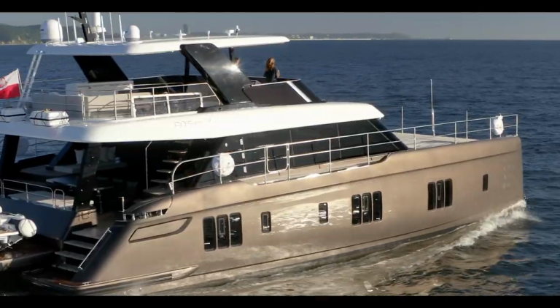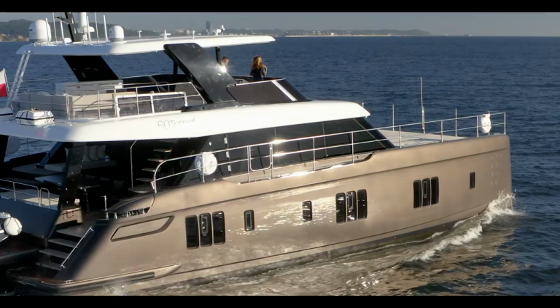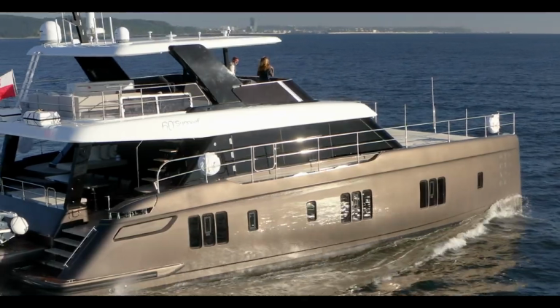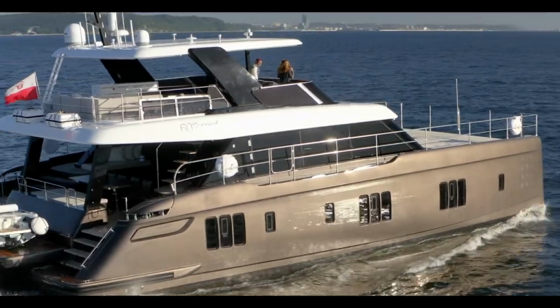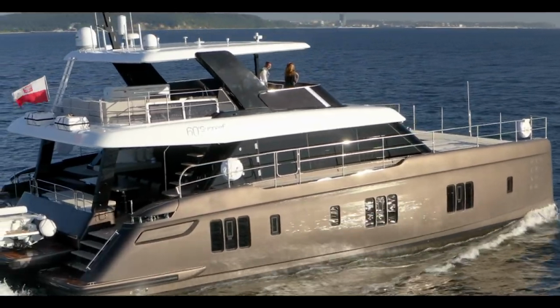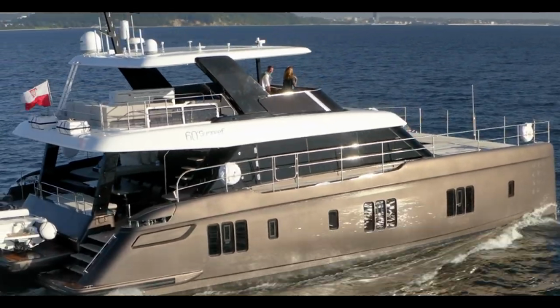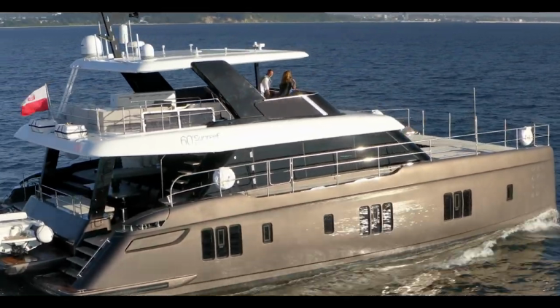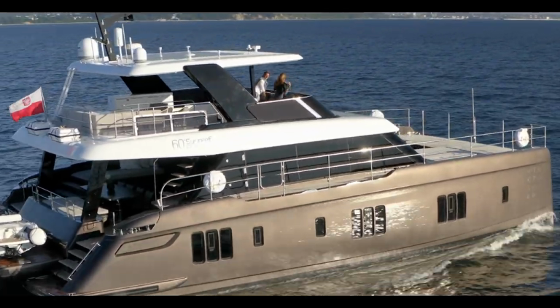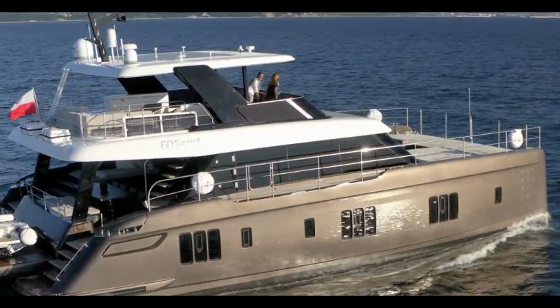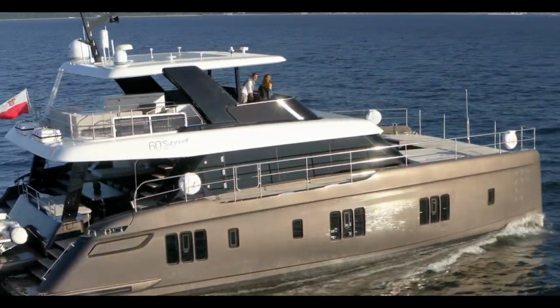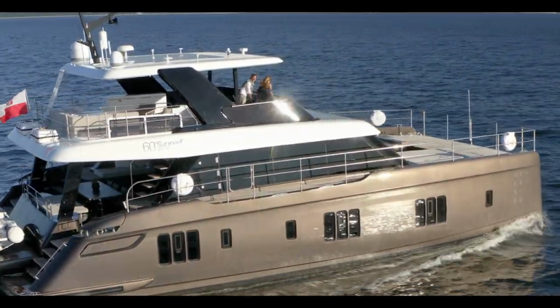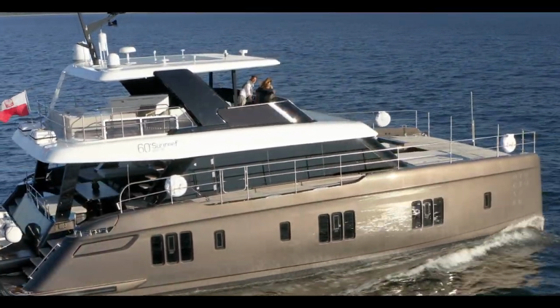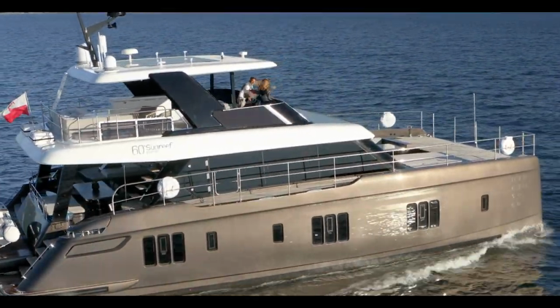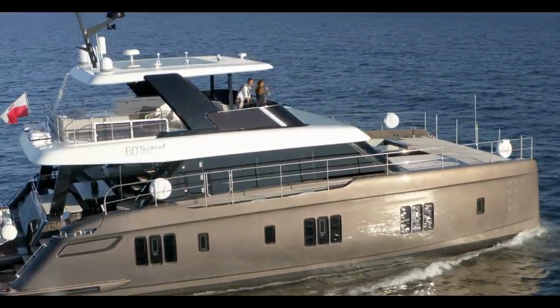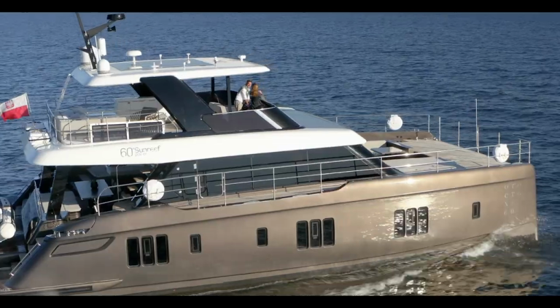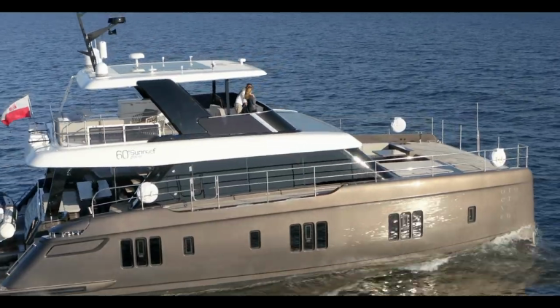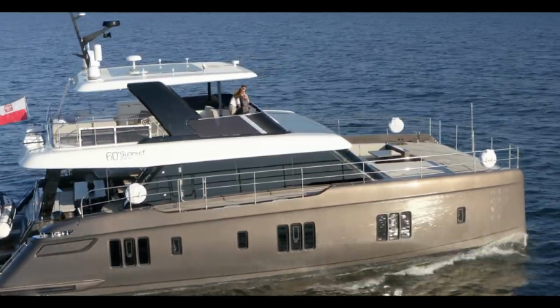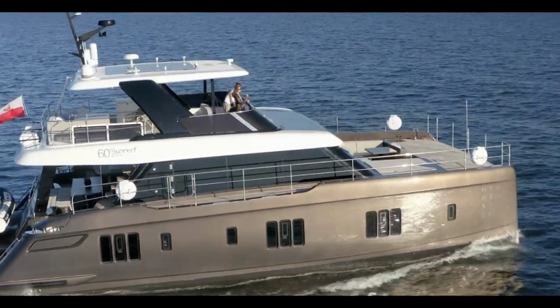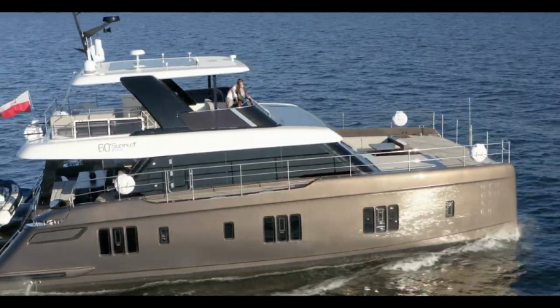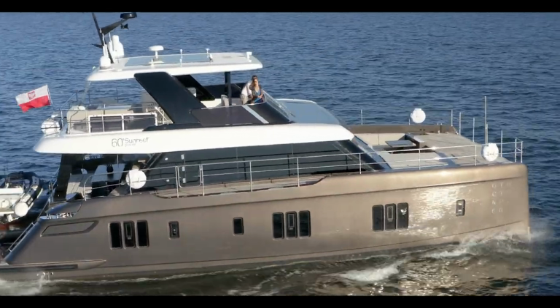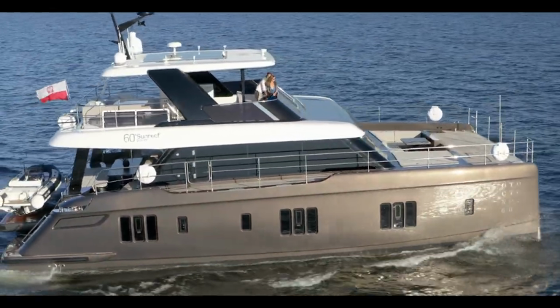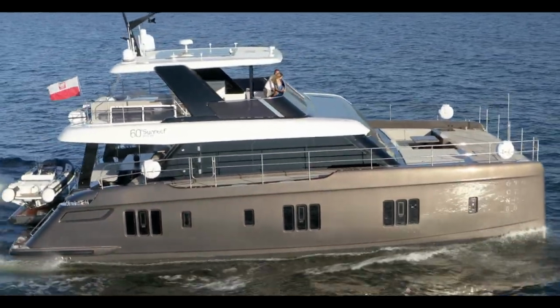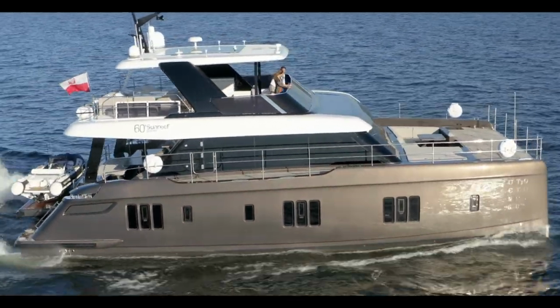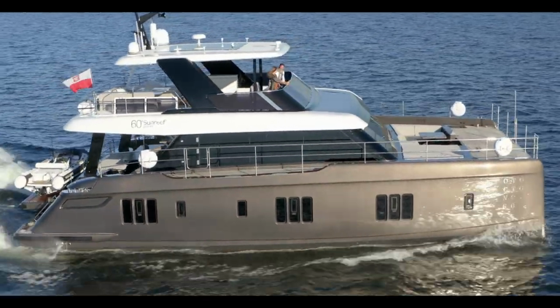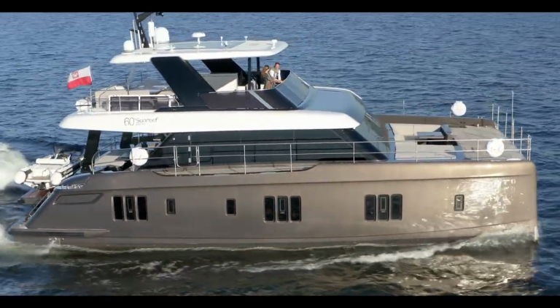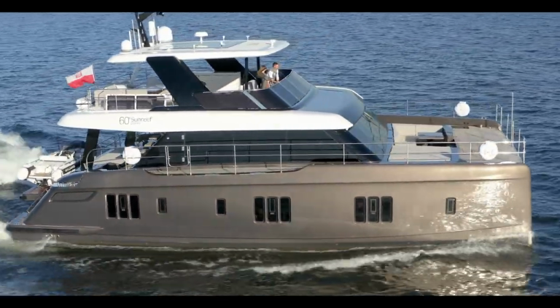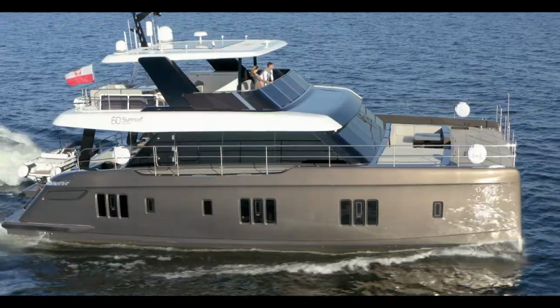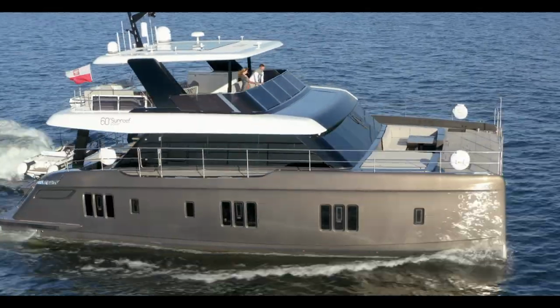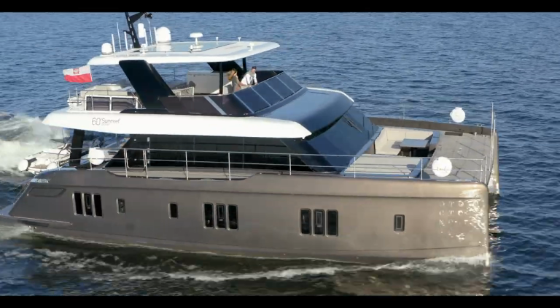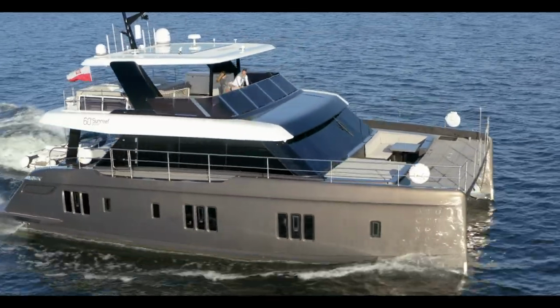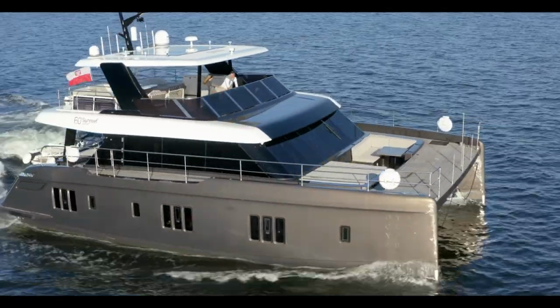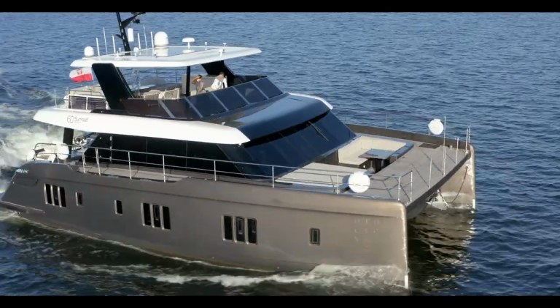I hope you enjoyed our visit on board the Auductone 60 today. If you want to know more about the 60 Sunreef Power or the new range of motor yachts, always feel free to drop us a message and of course stay tuned for more exciting news from Sunreef Yachts.